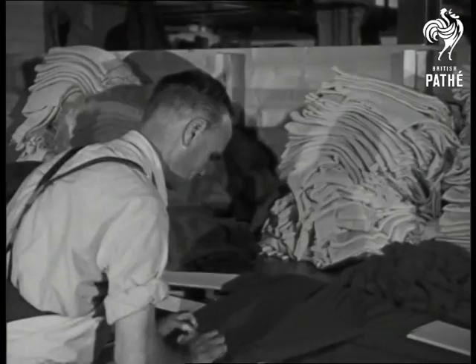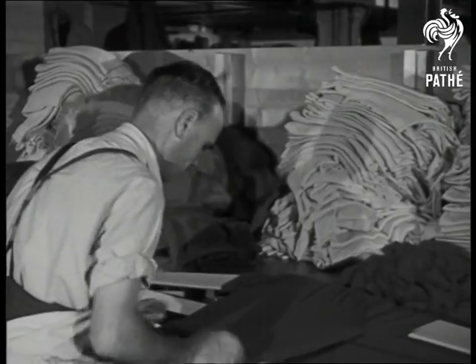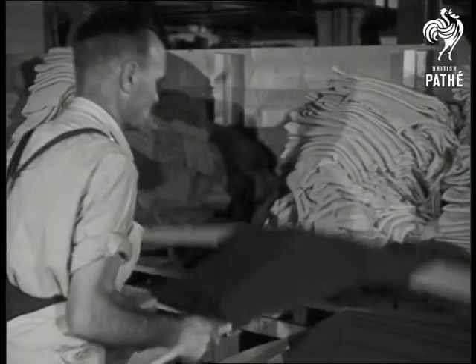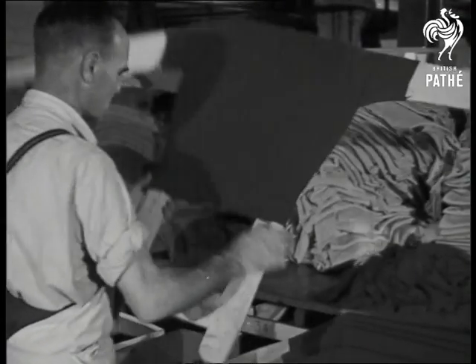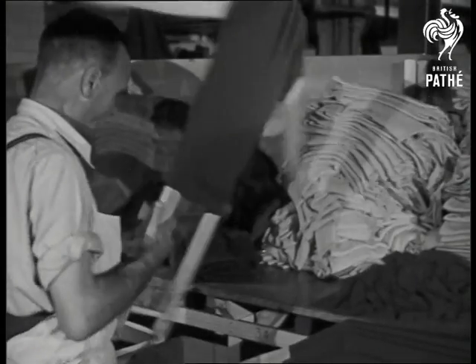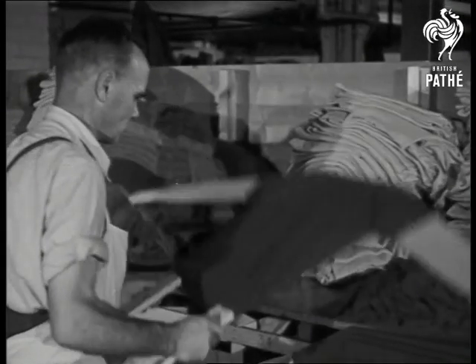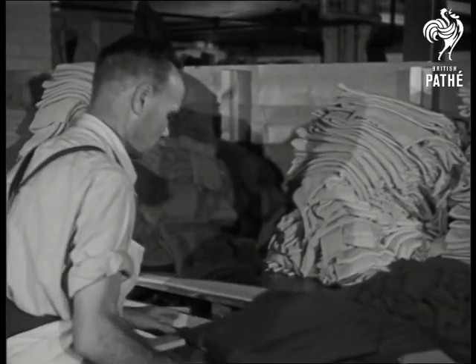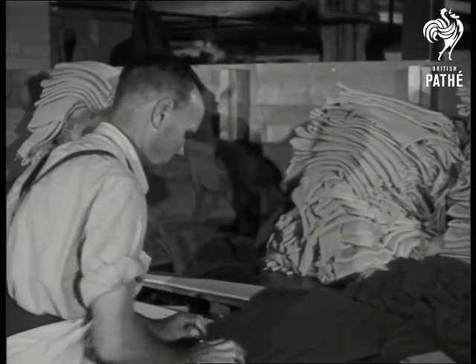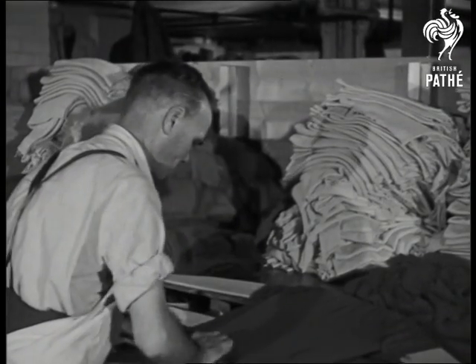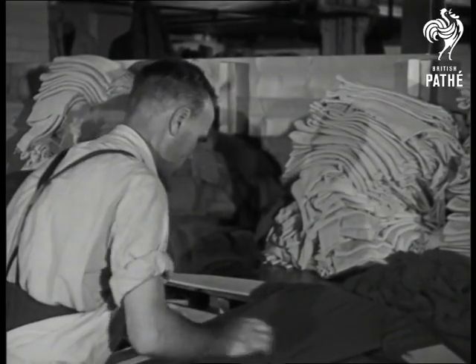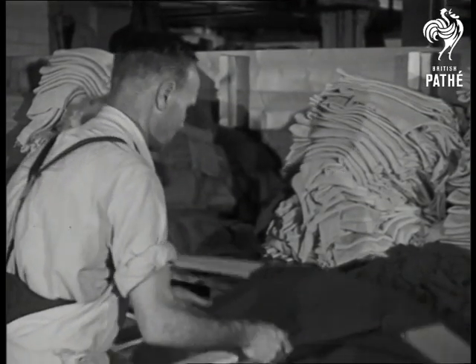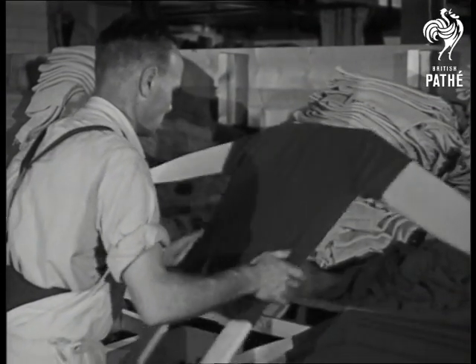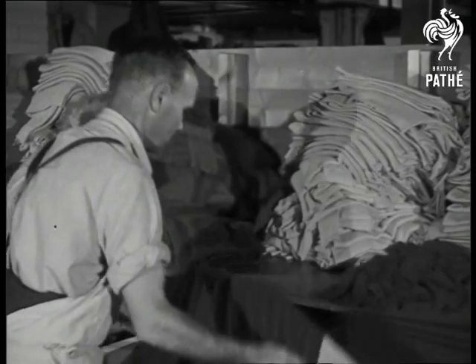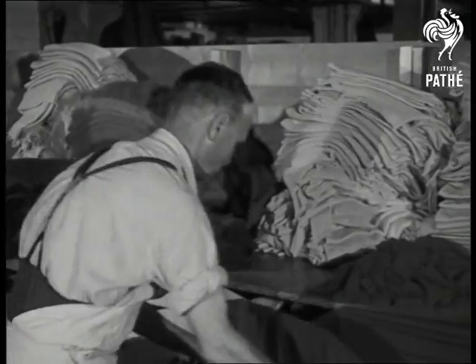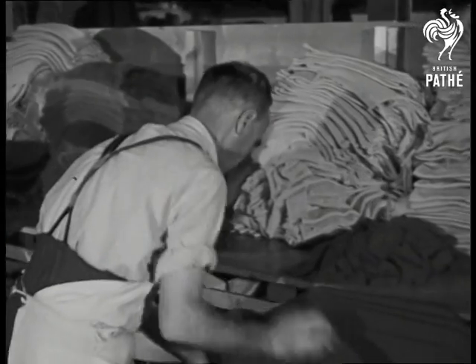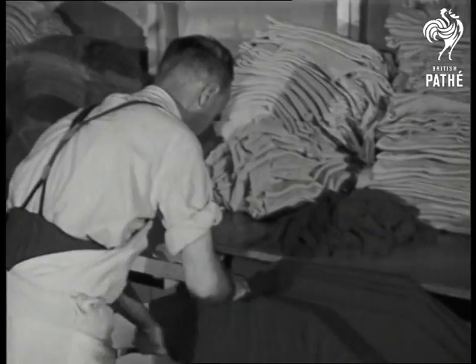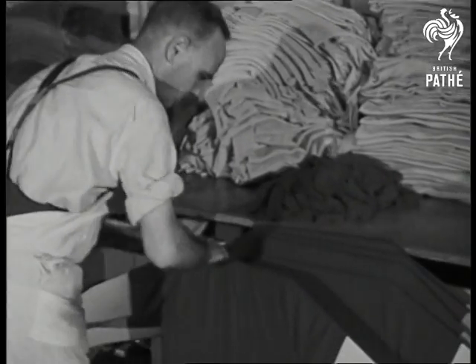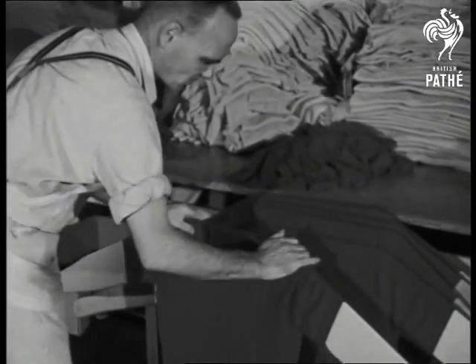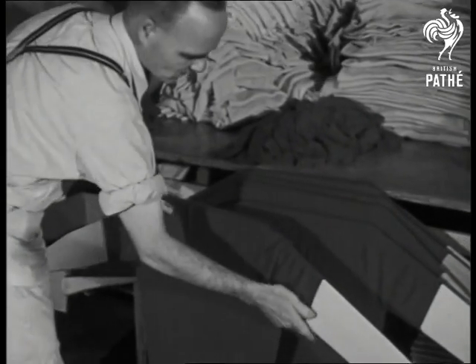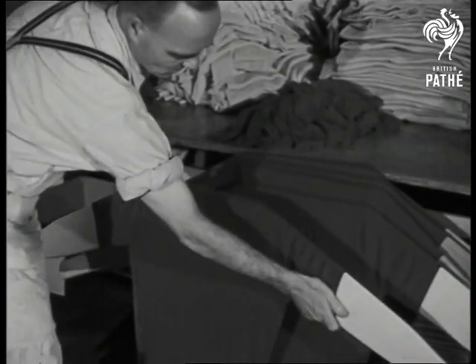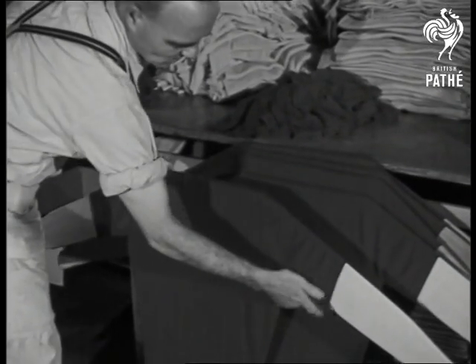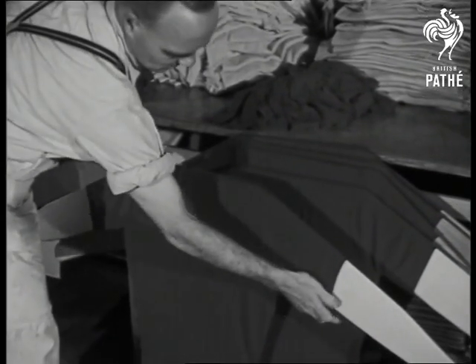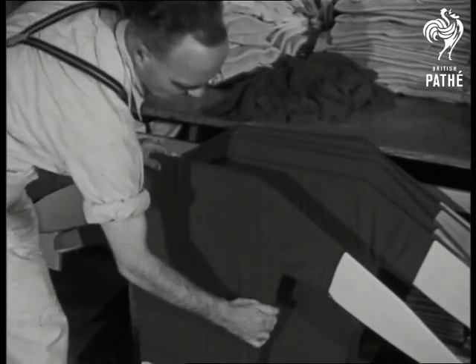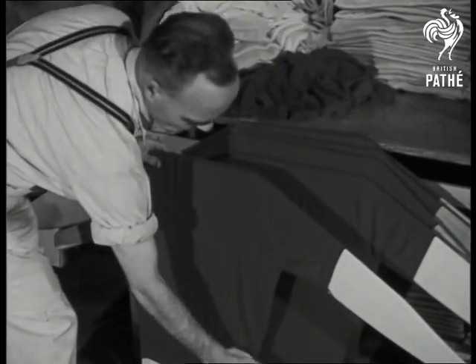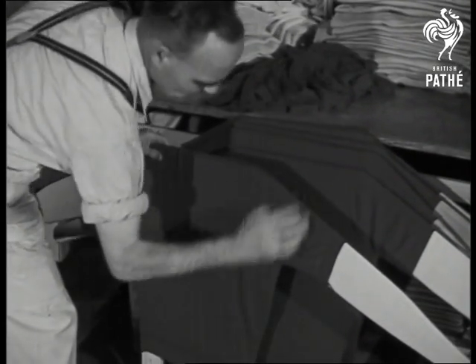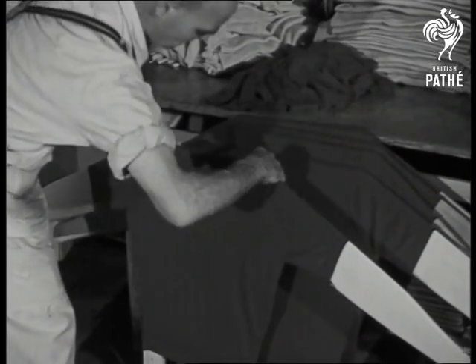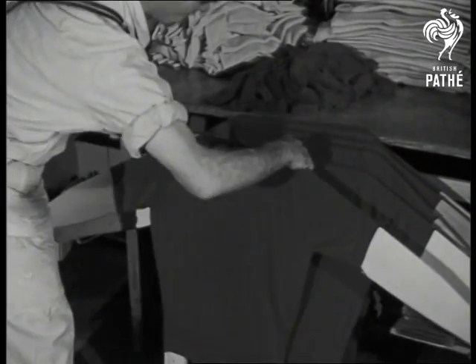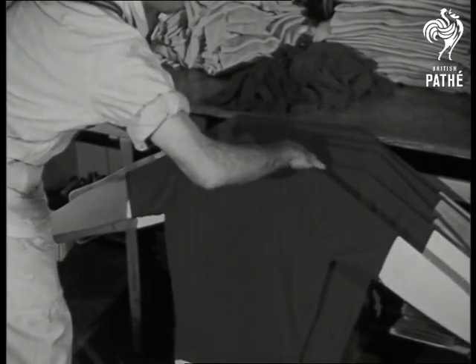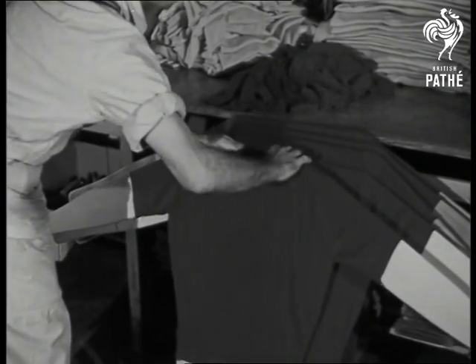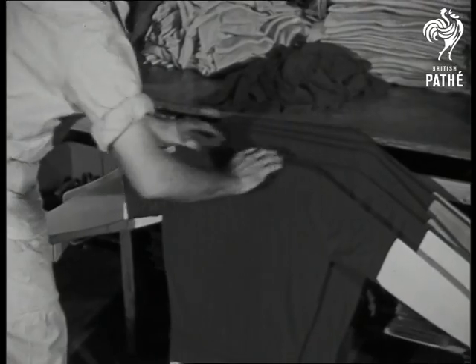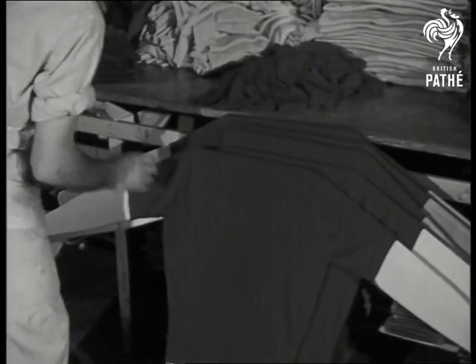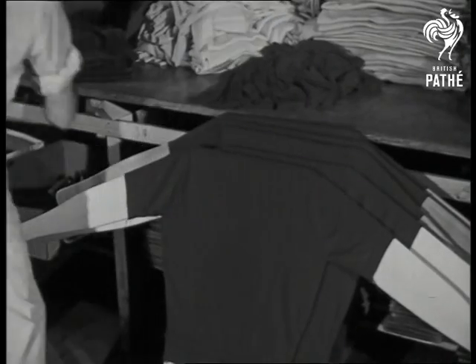The garments now earn a short rest, when they are fitted to wooden shapes, where they will dry naturally in carefully regulated heat, to ensure they always keep their shape and size.